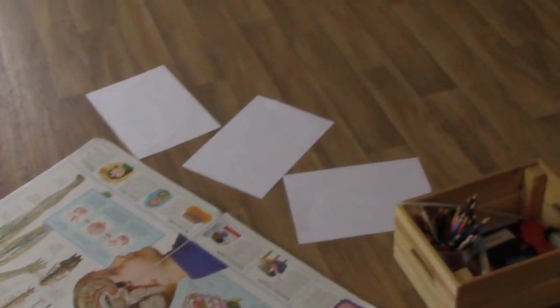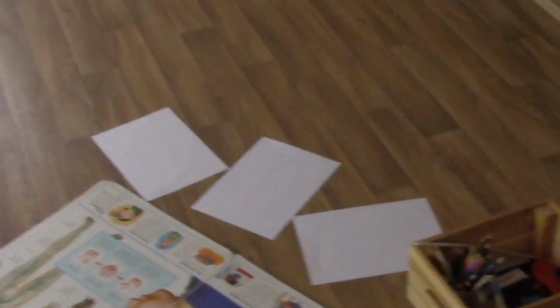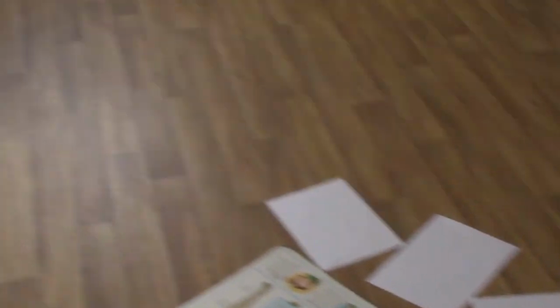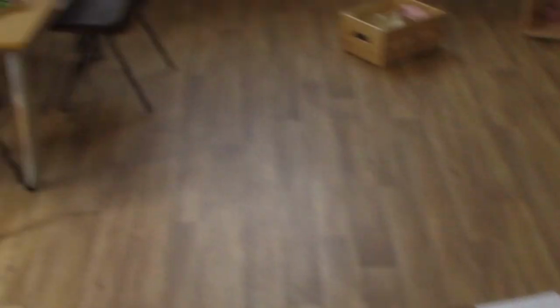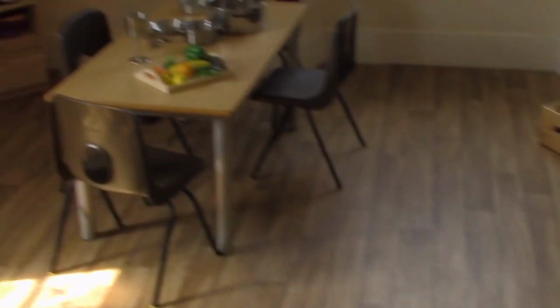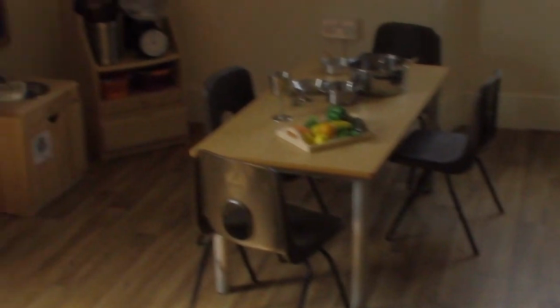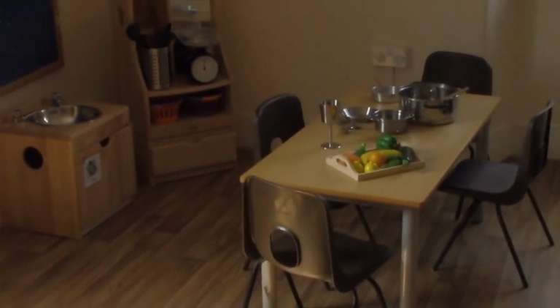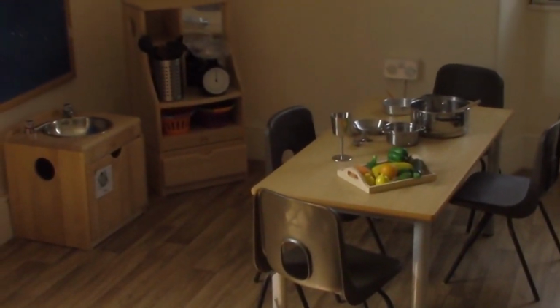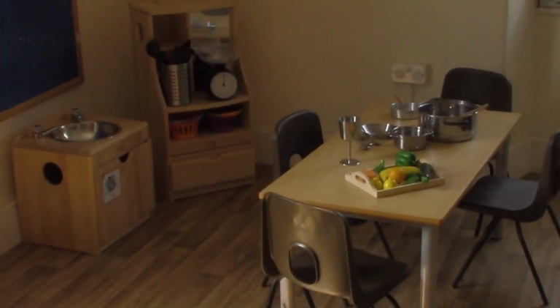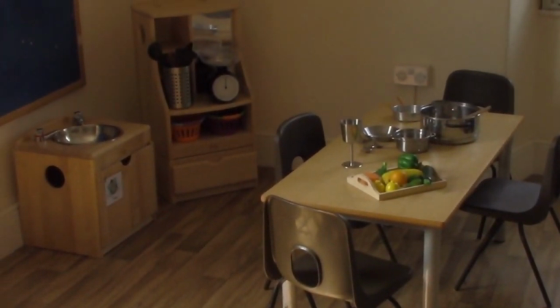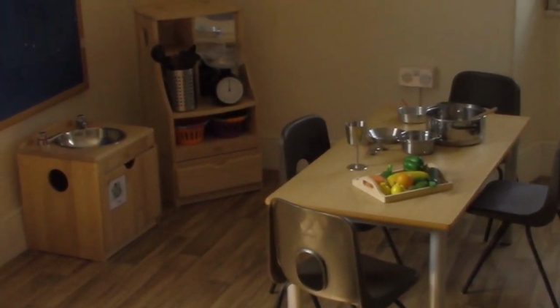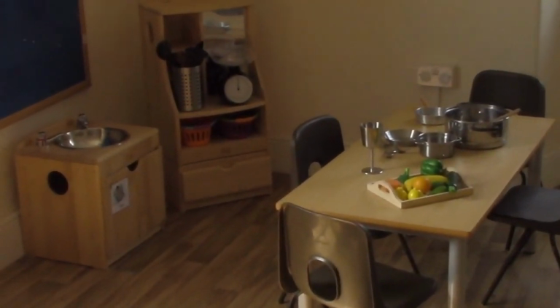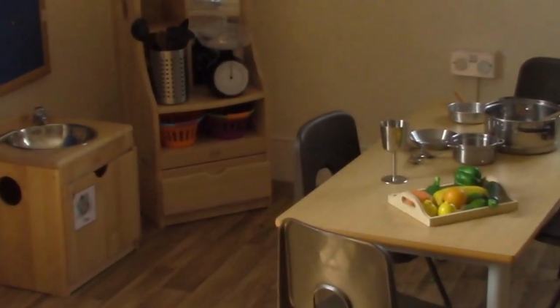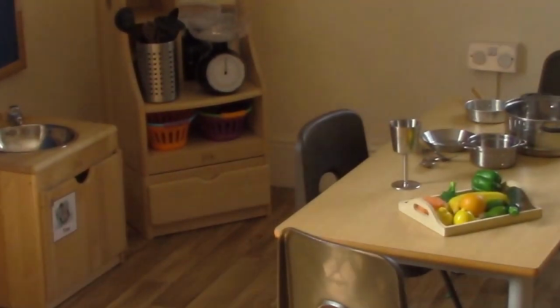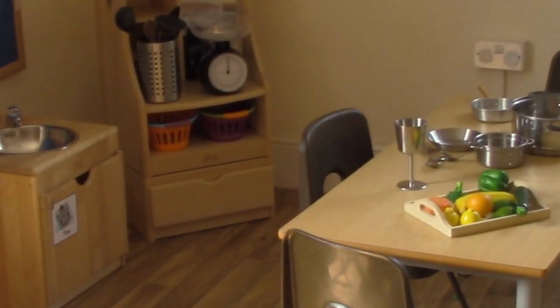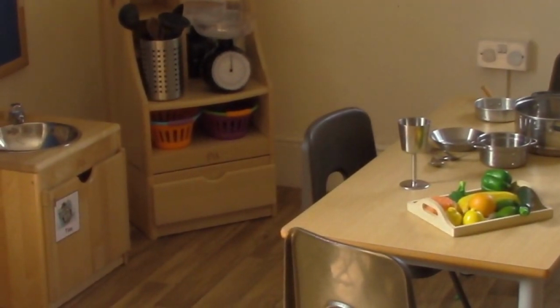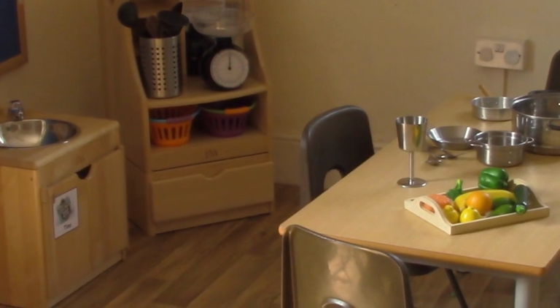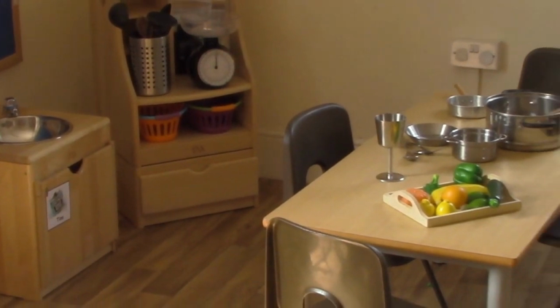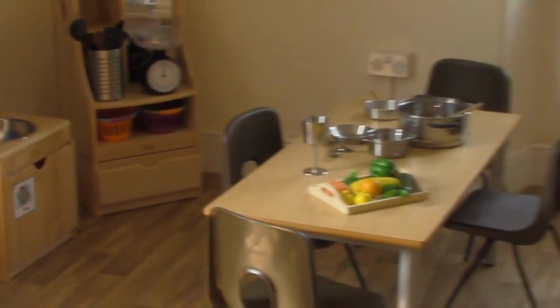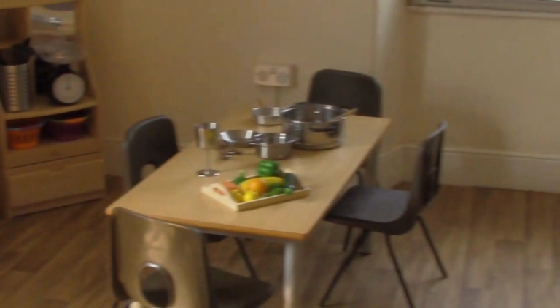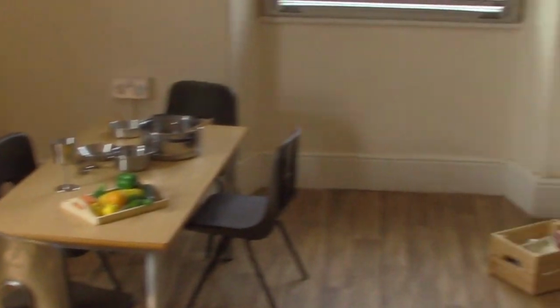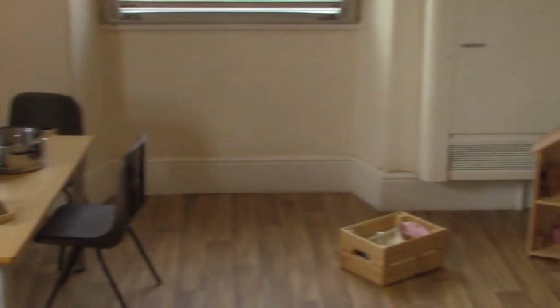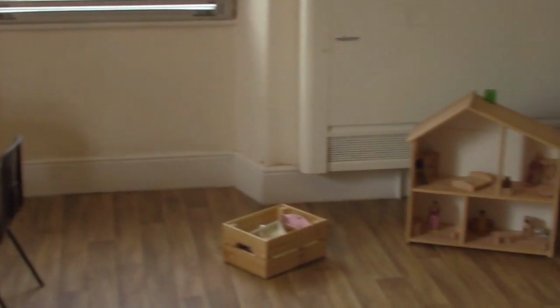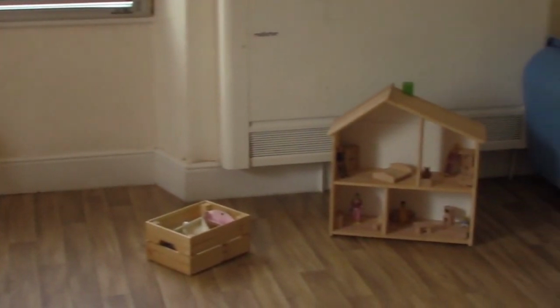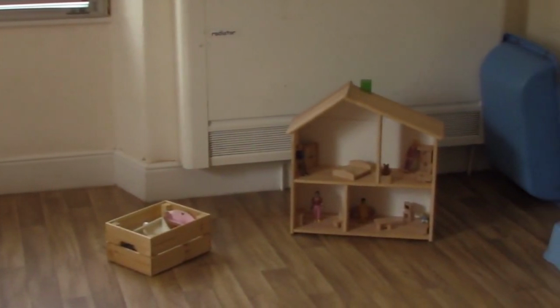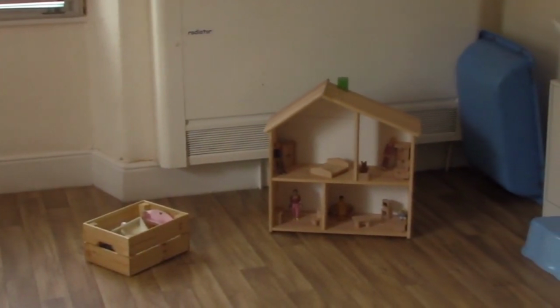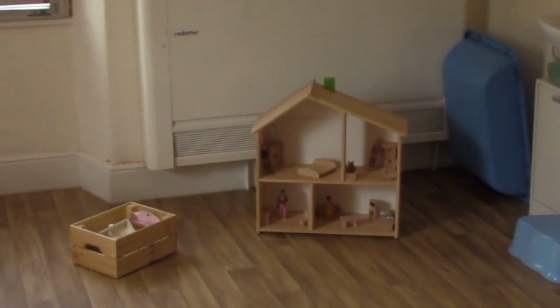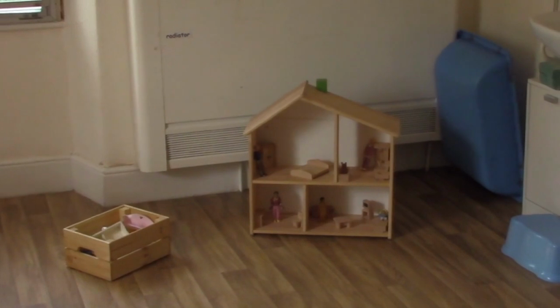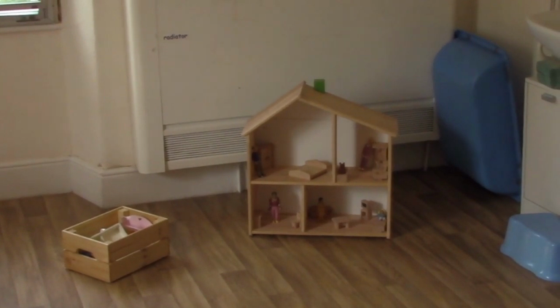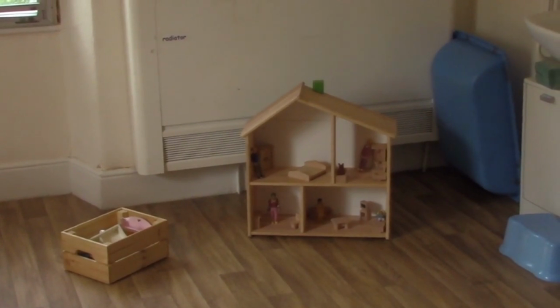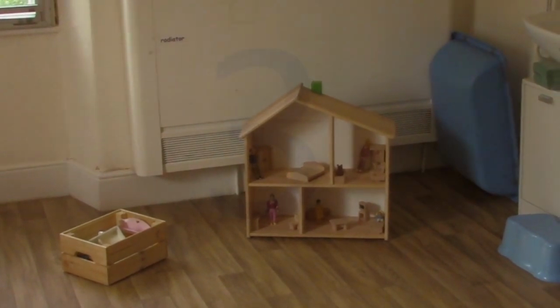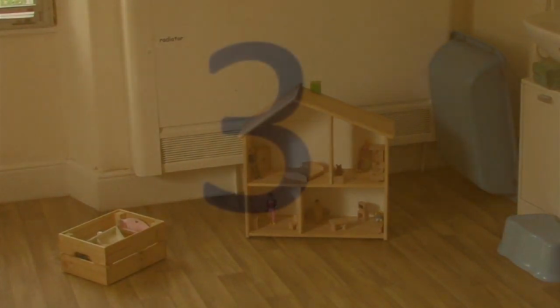Again they have small world kitchens where they can play and explore, and we do change these up depending on the children's interests. They can be a doctor, they can be a vet — we like to engage with the children around what they're interested in.